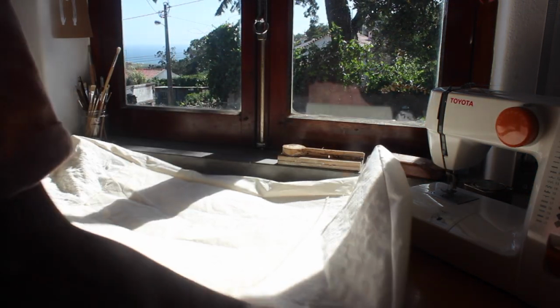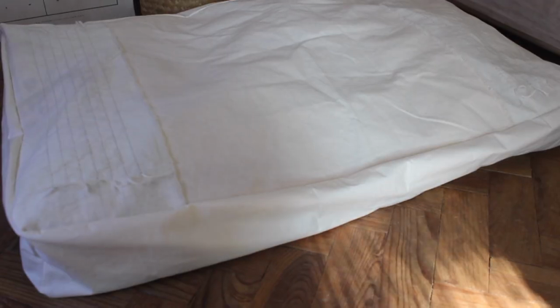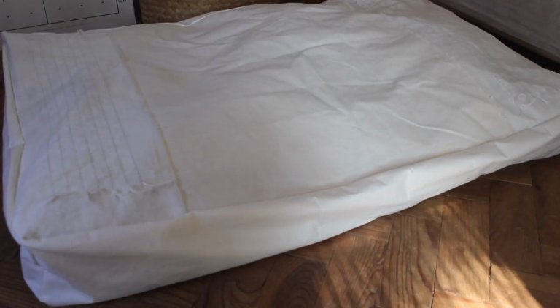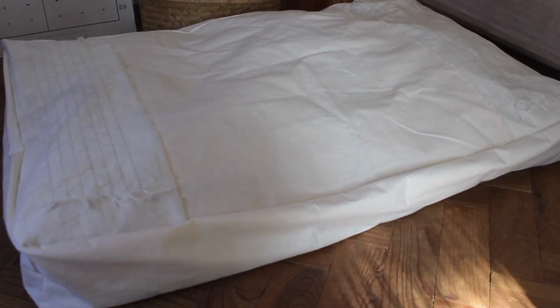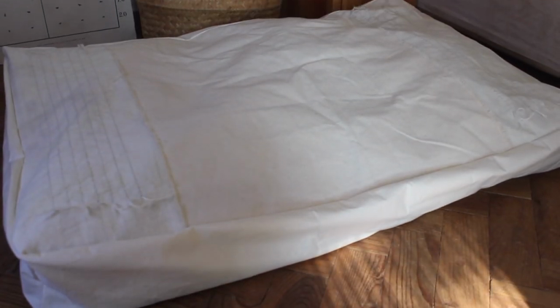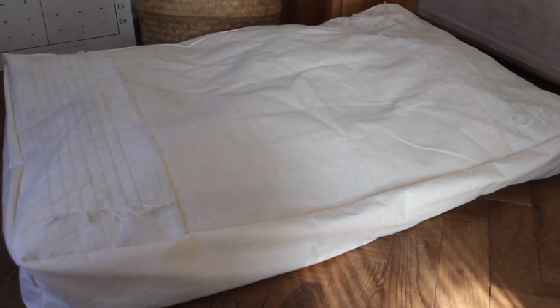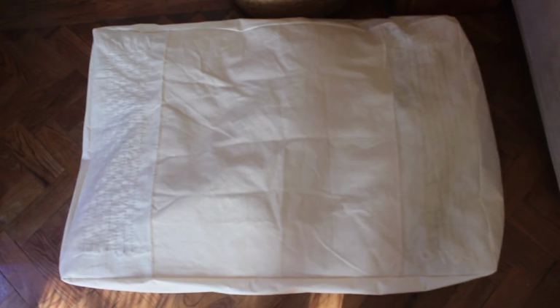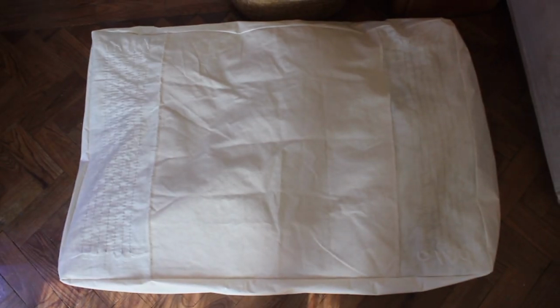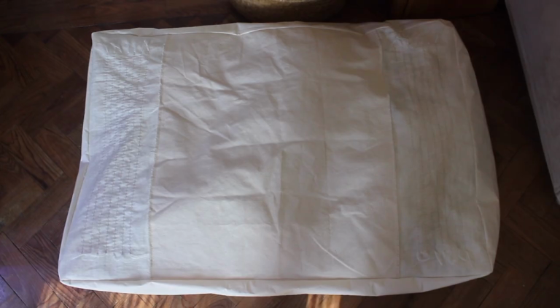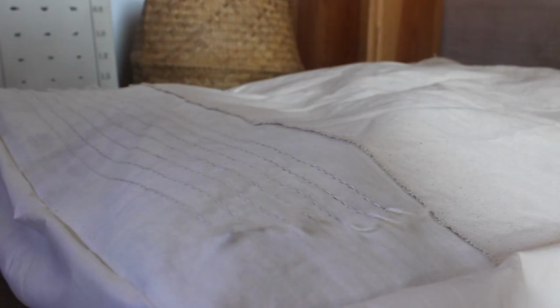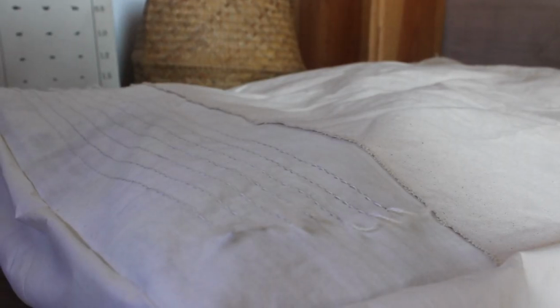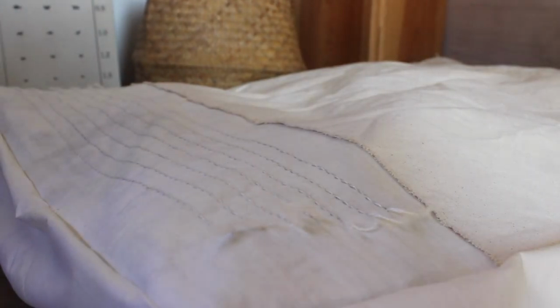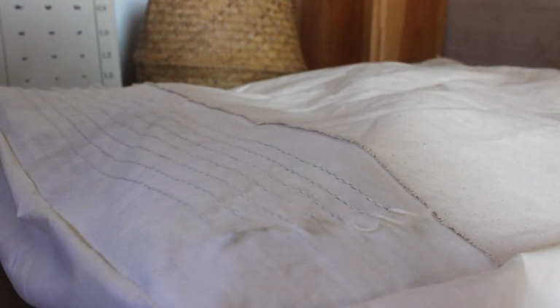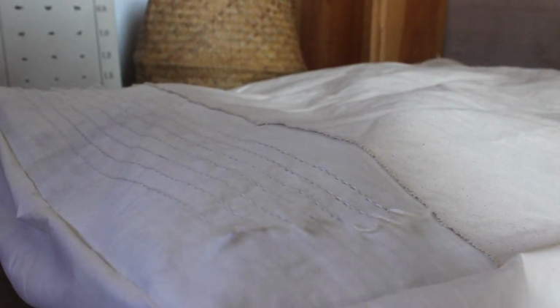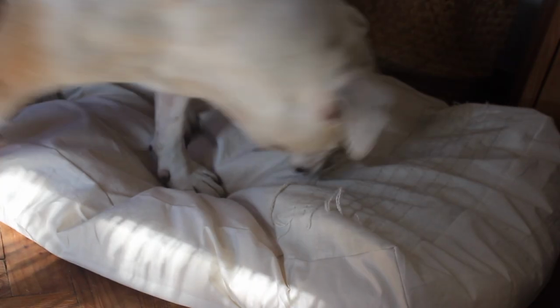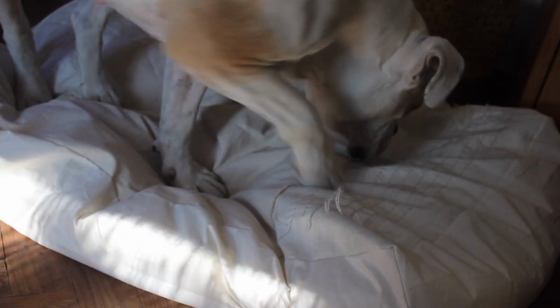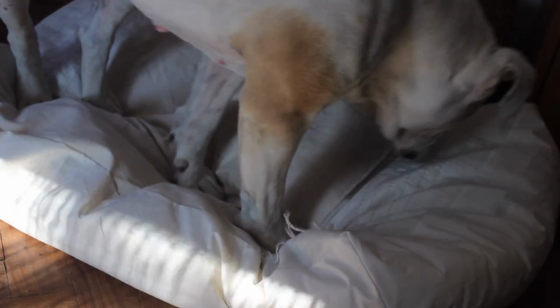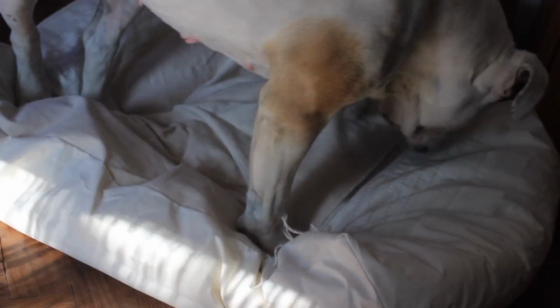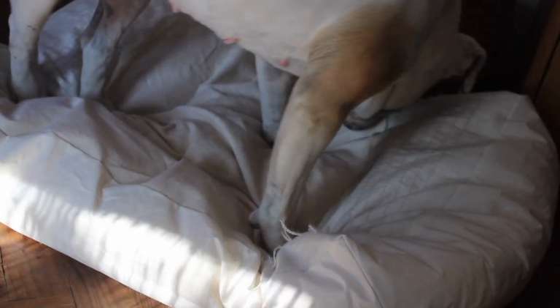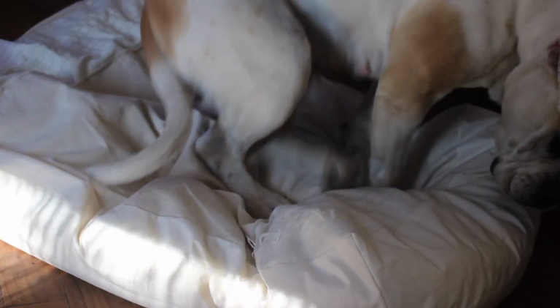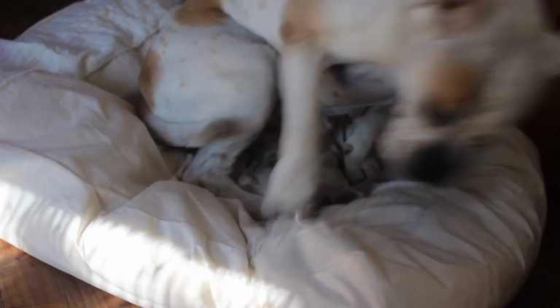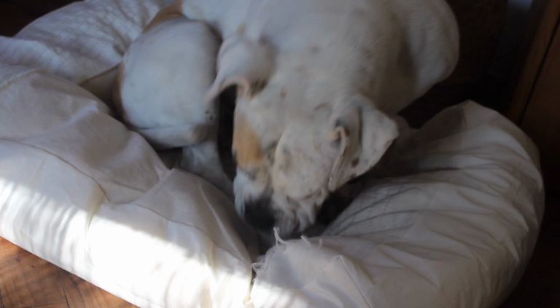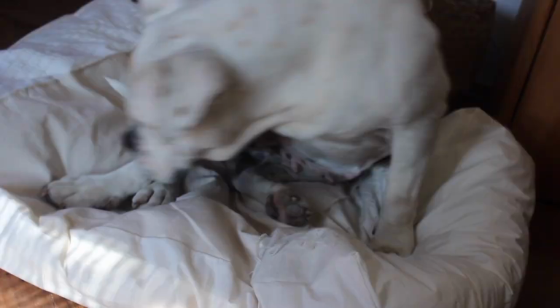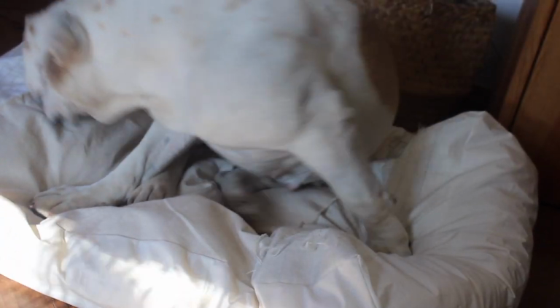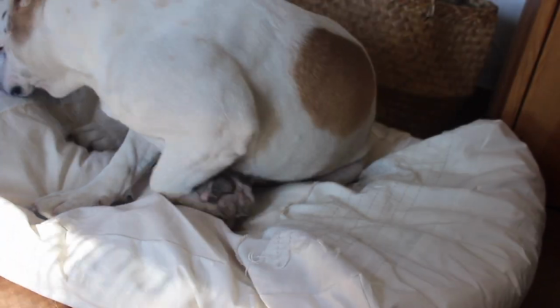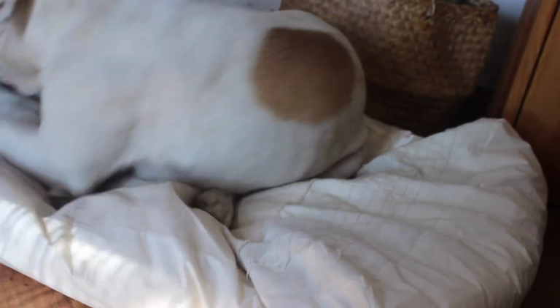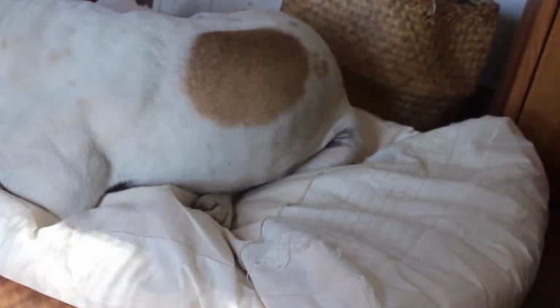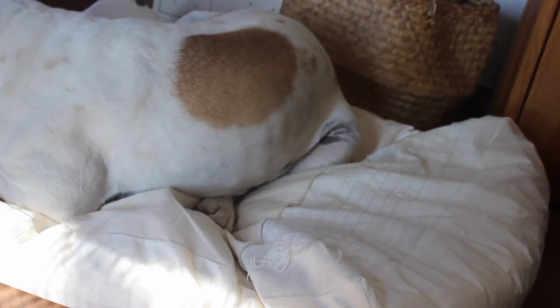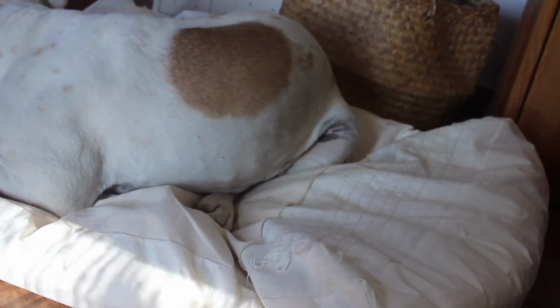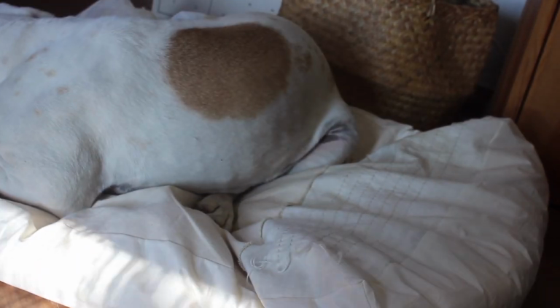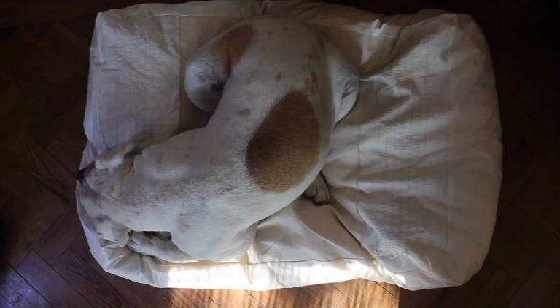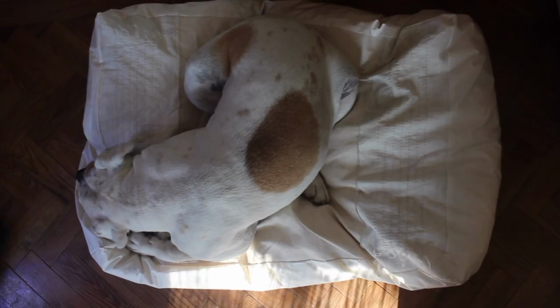So this is how the bed turned out. I really like it and most importantly Kaya, my dog, really likes it. I mean she spends there most of her day.